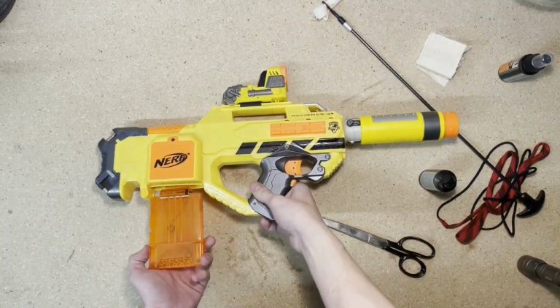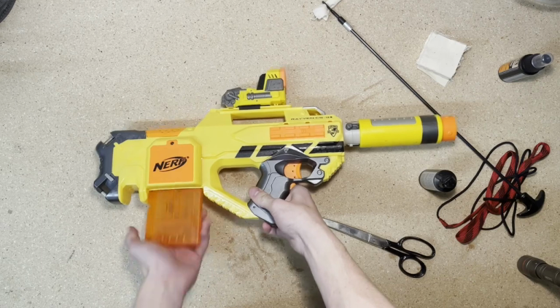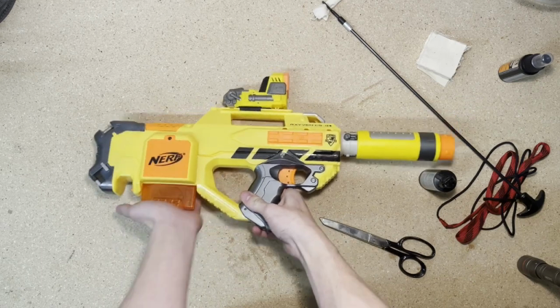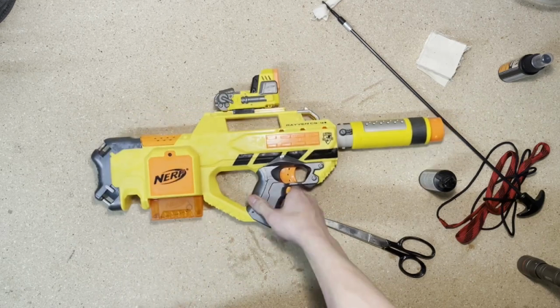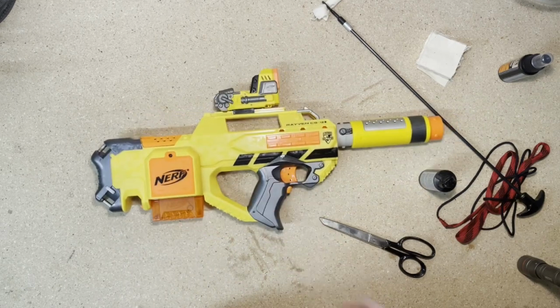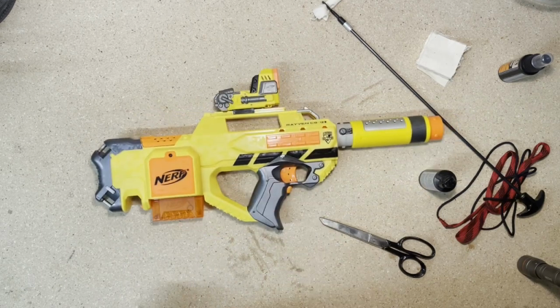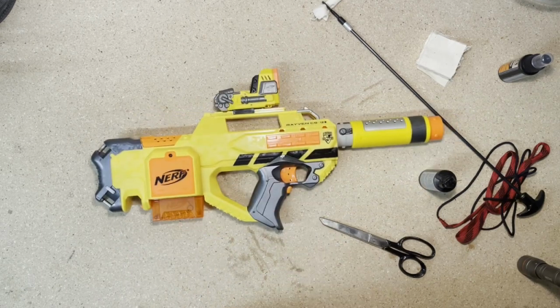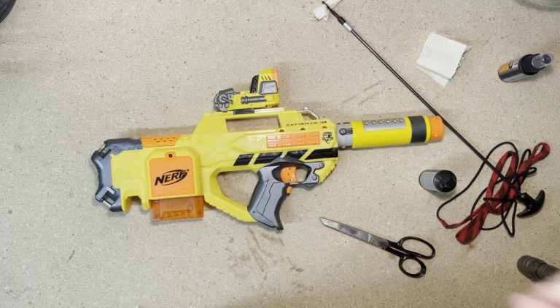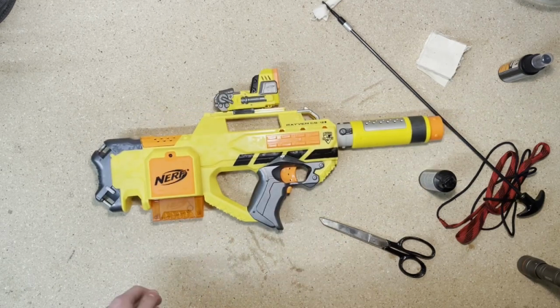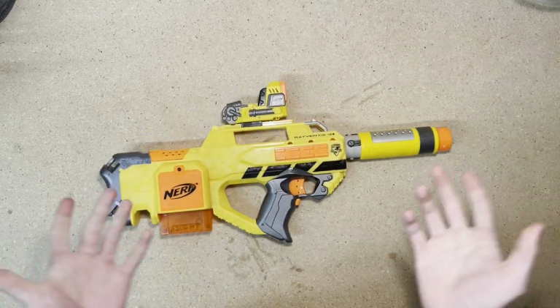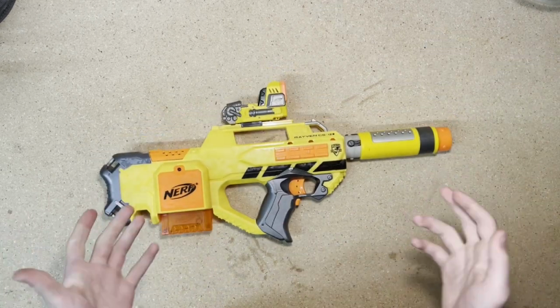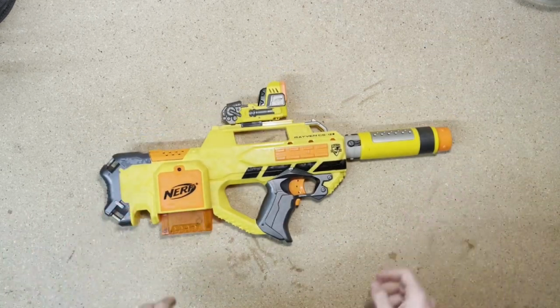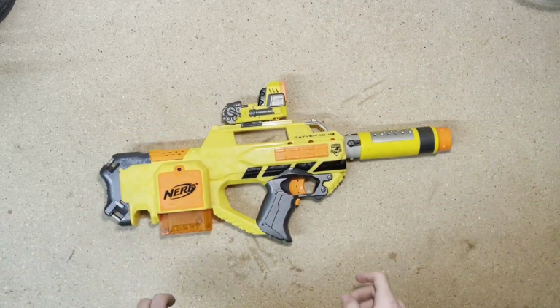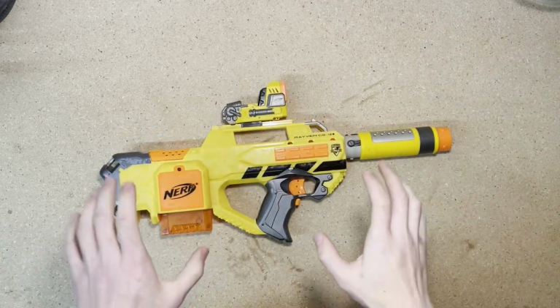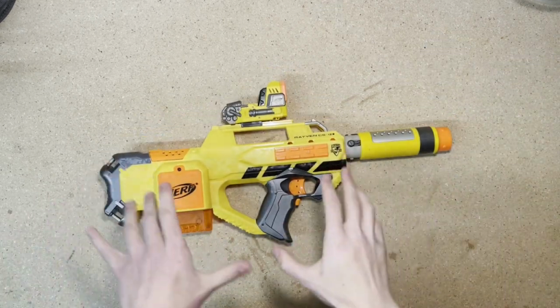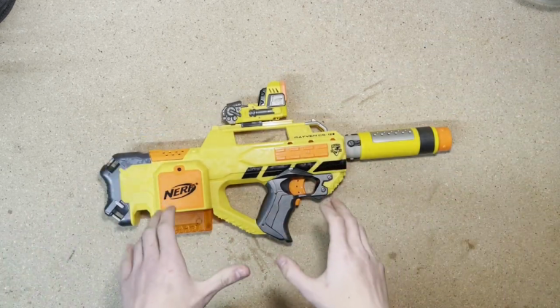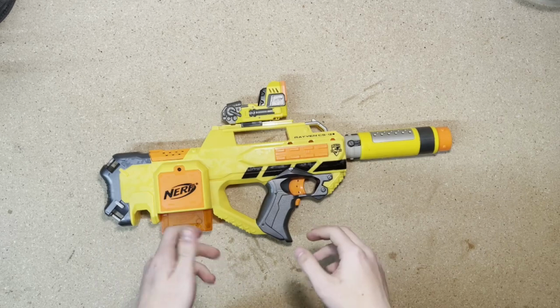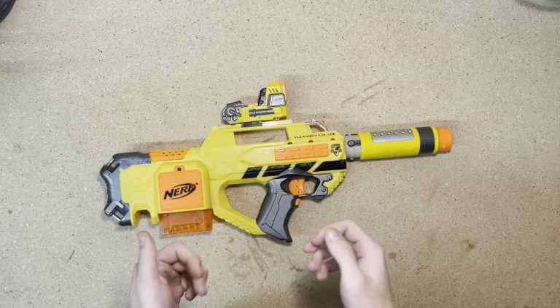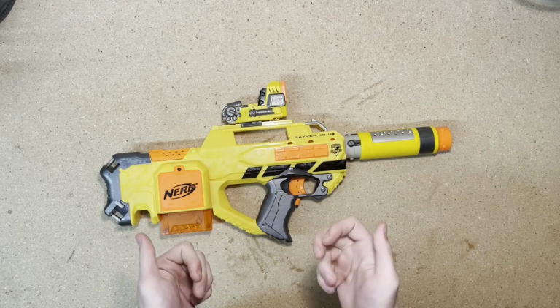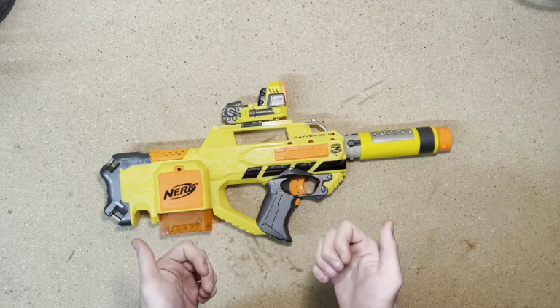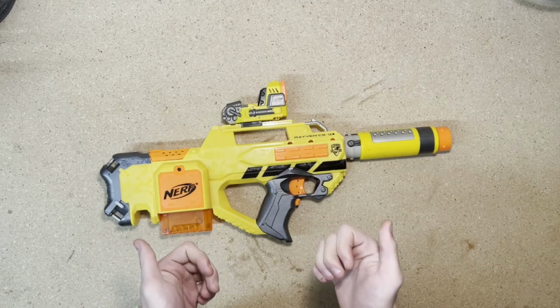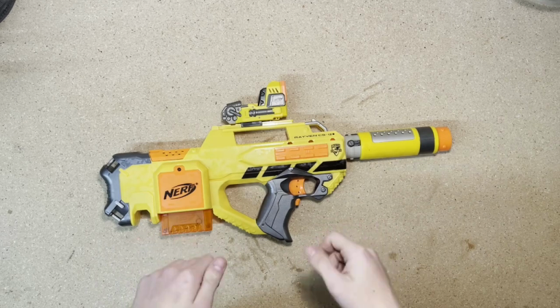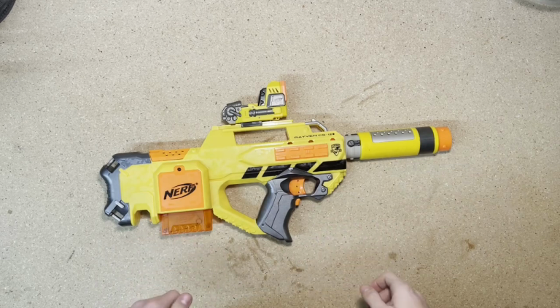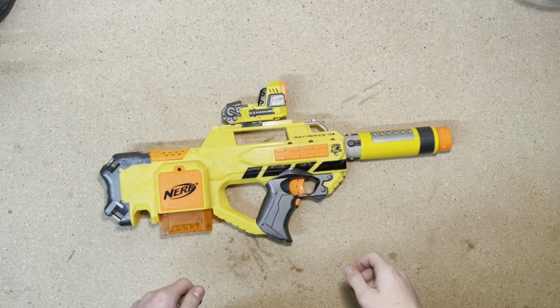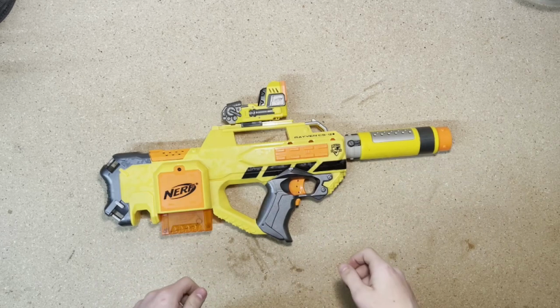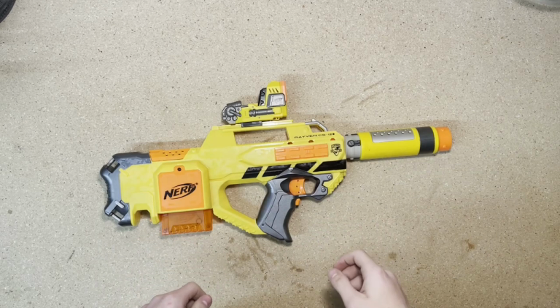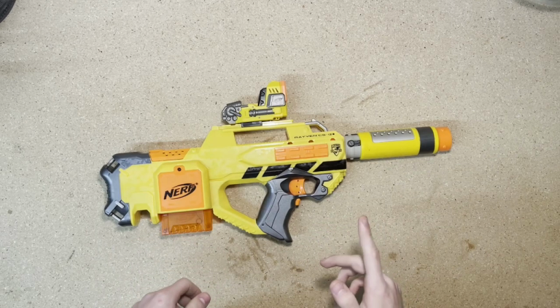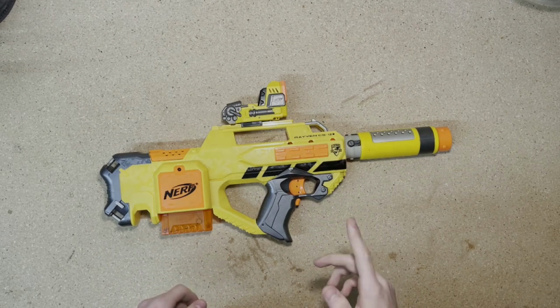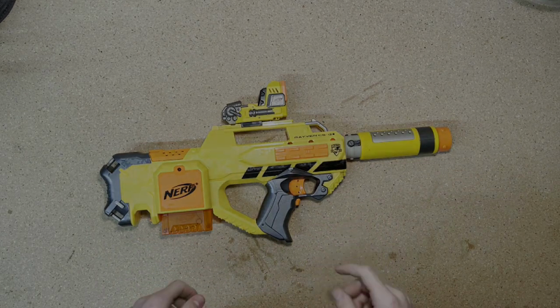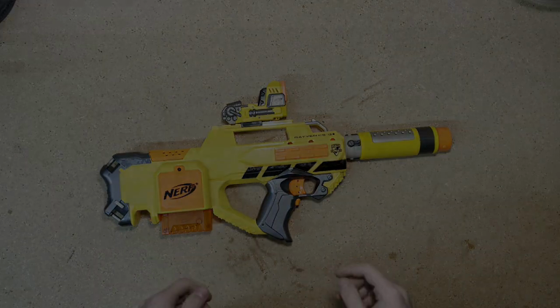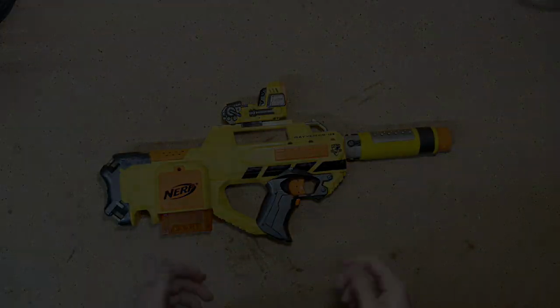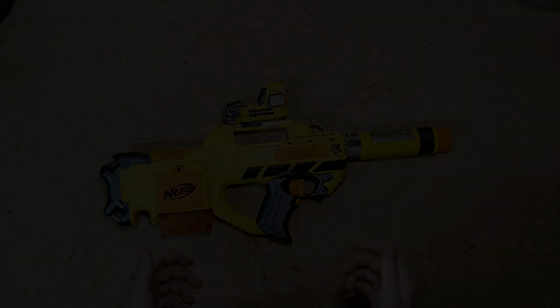That sucker is ready for combat. That's all I have for you today. Thank you so much for watching. Go ahead and leave a like if you enjoyed, subscribe if you want to see more, and I'll see you guys soon. Take care. Bye for now.